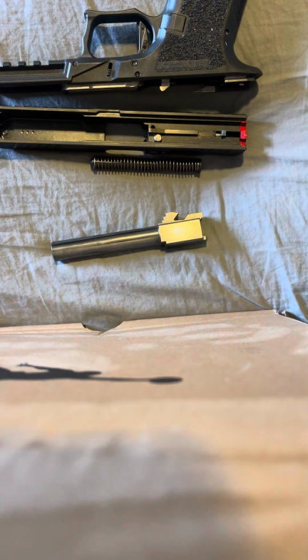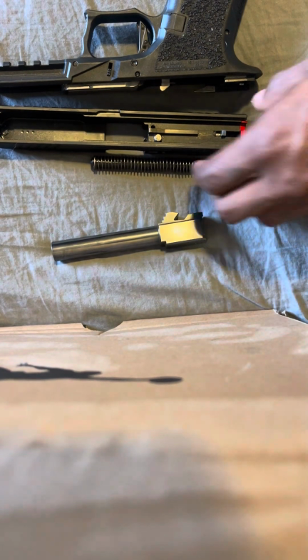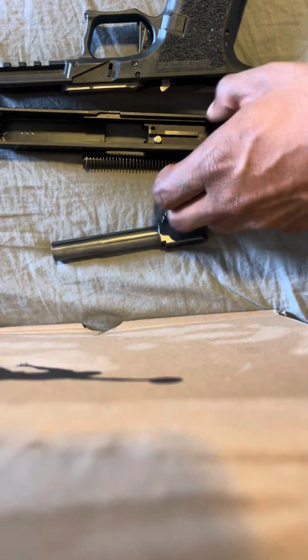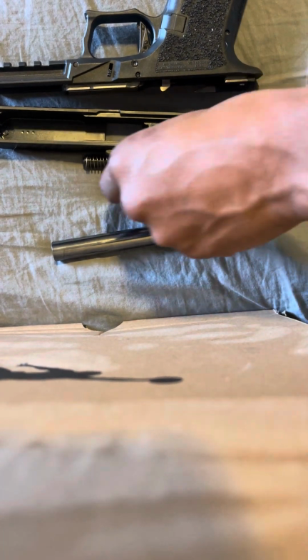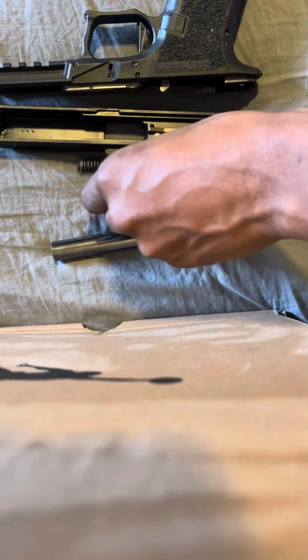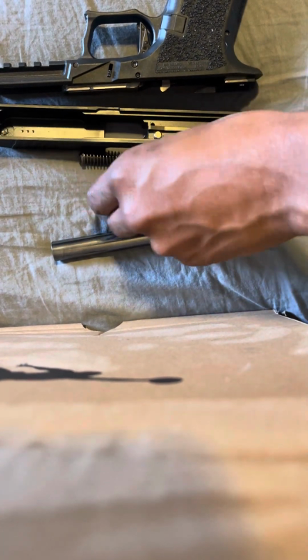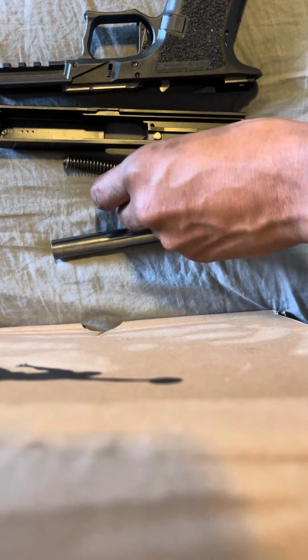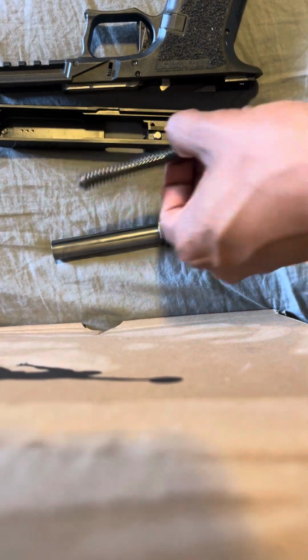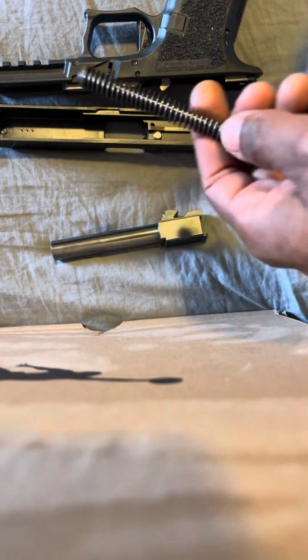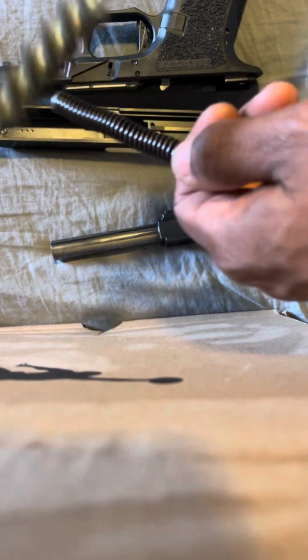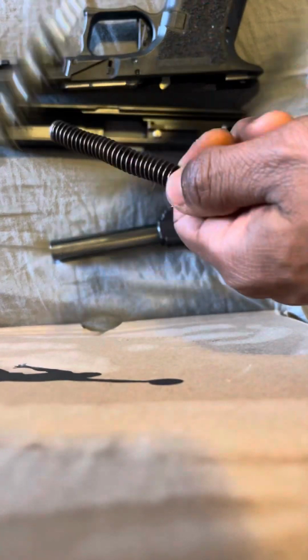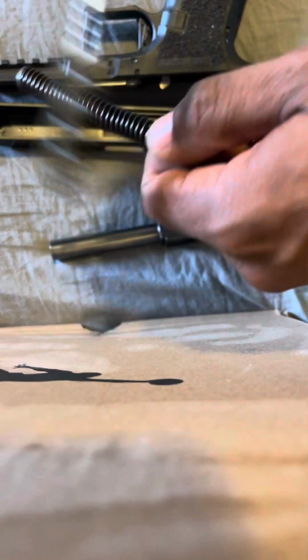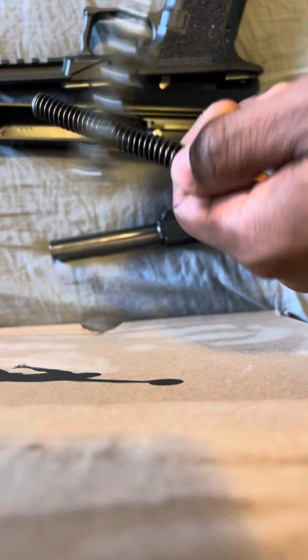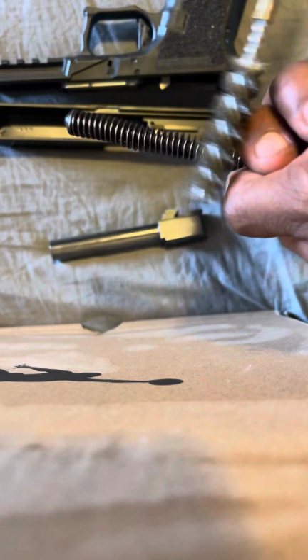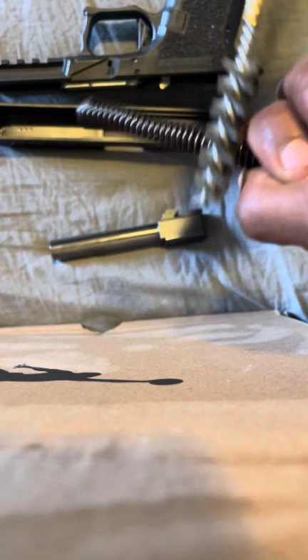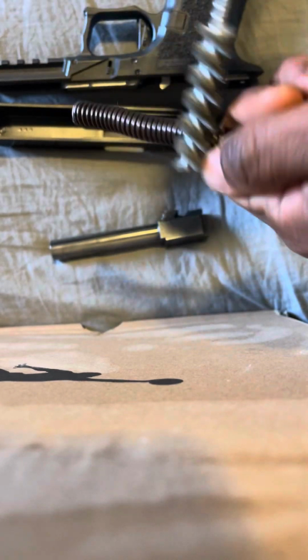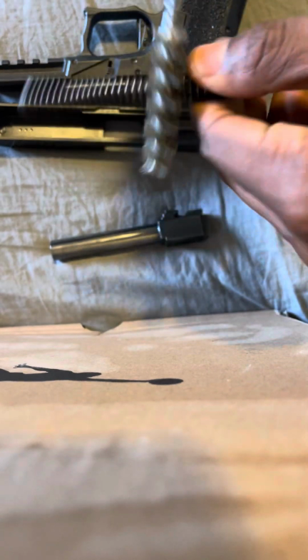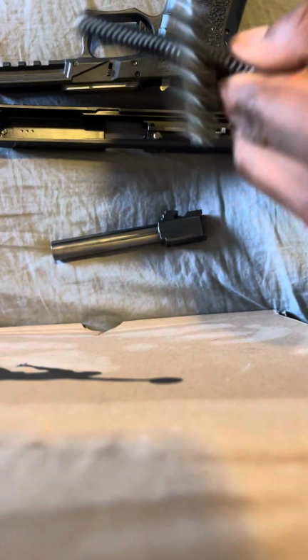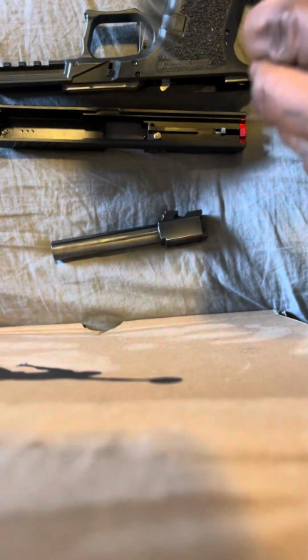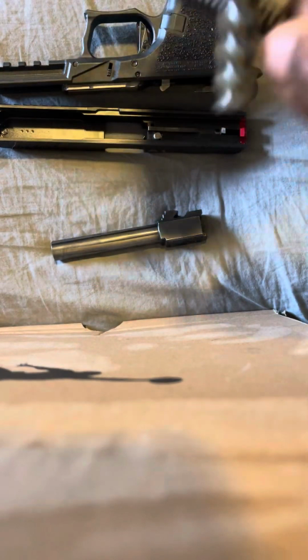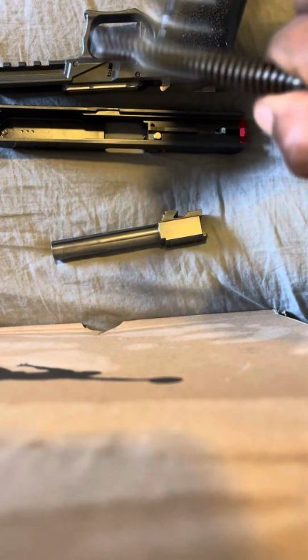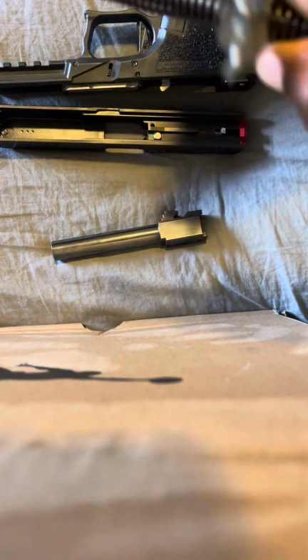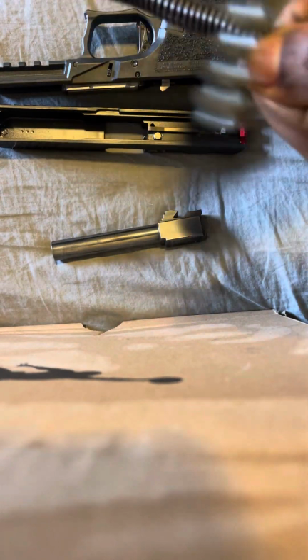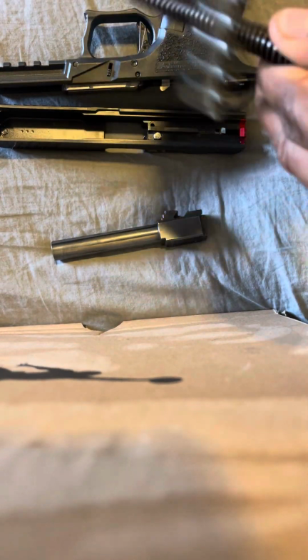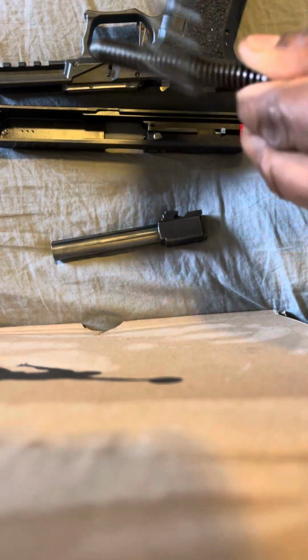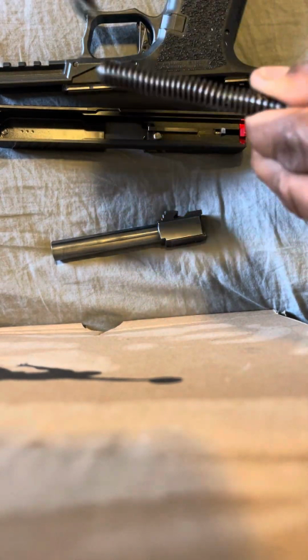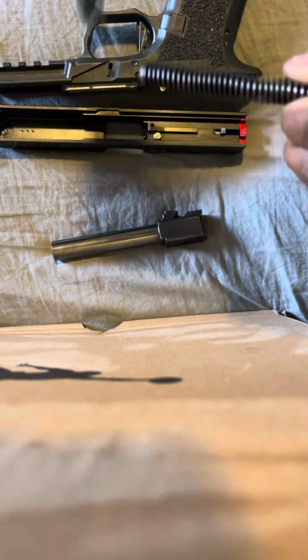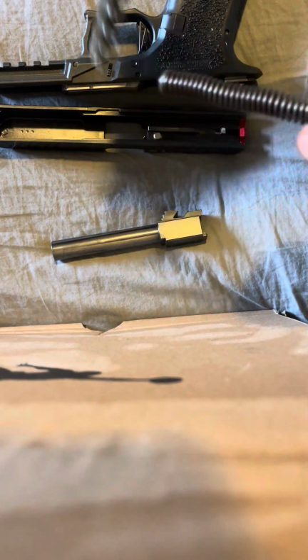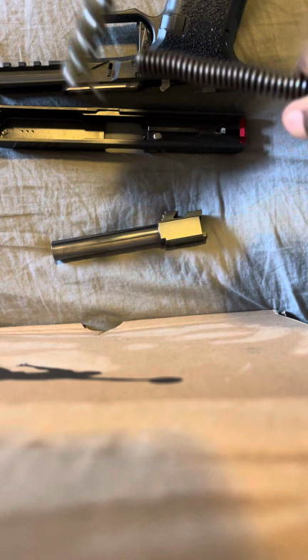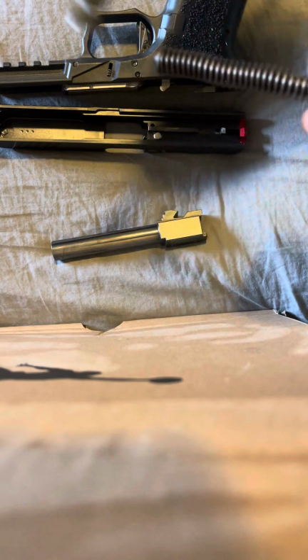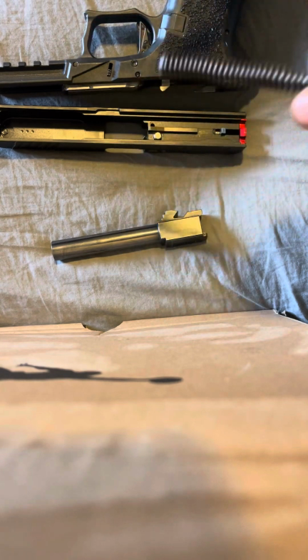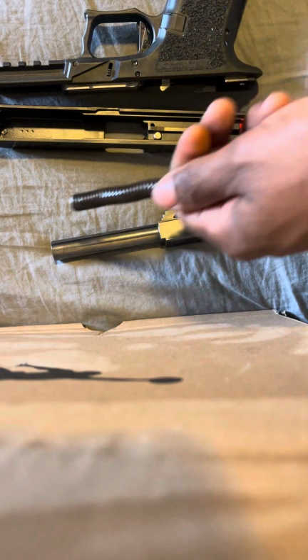Then bring your recoil spring. I just bring my recoil spring and I just do one of these right here — like this, you know, back and forth.